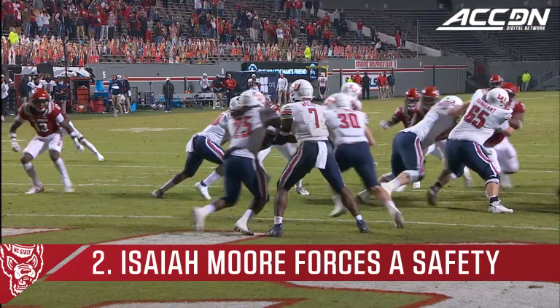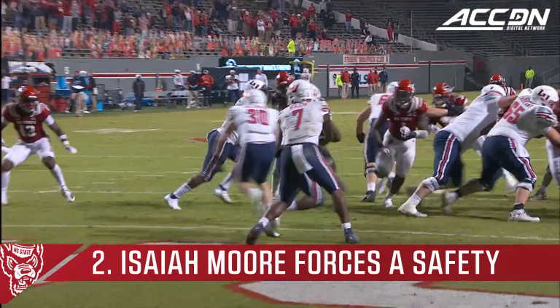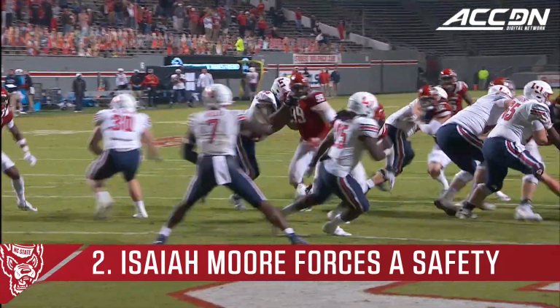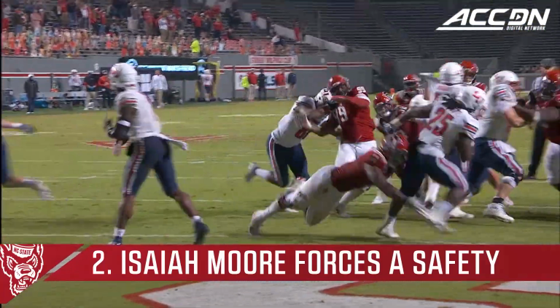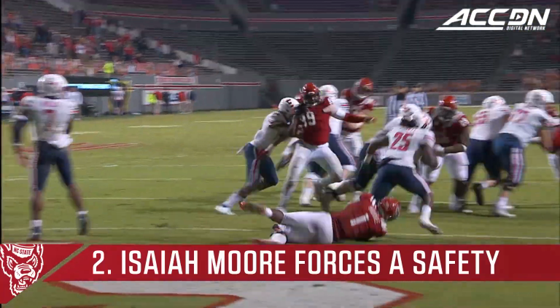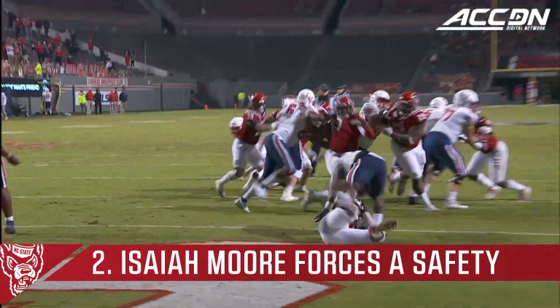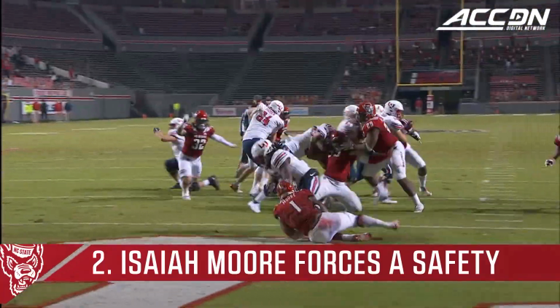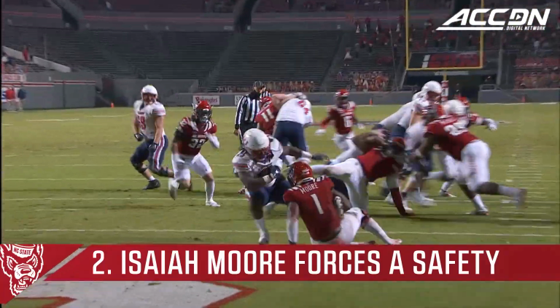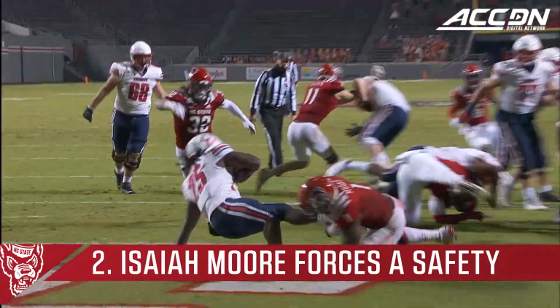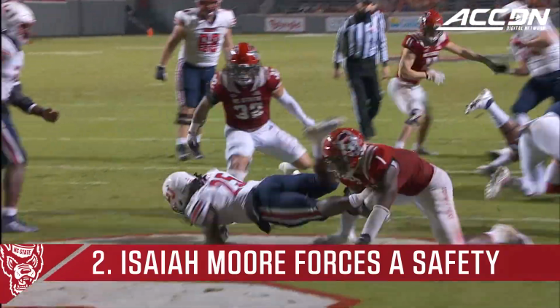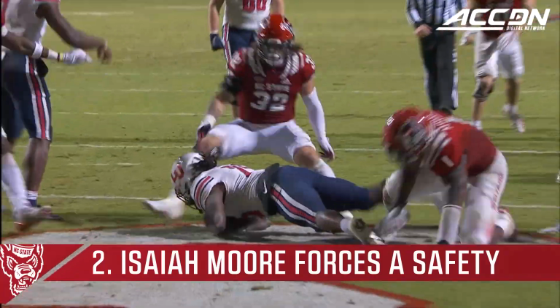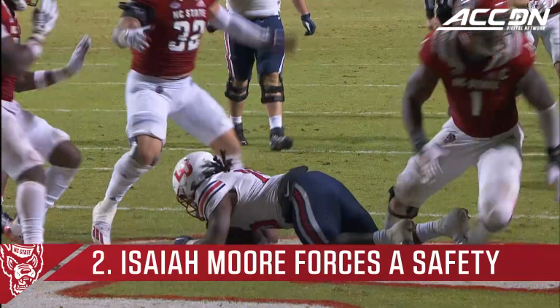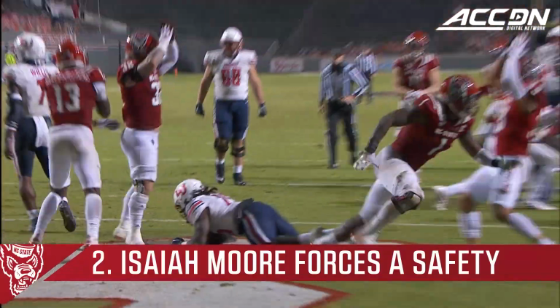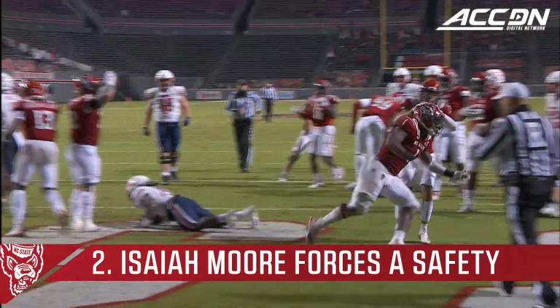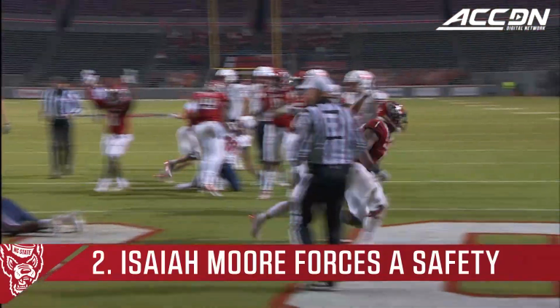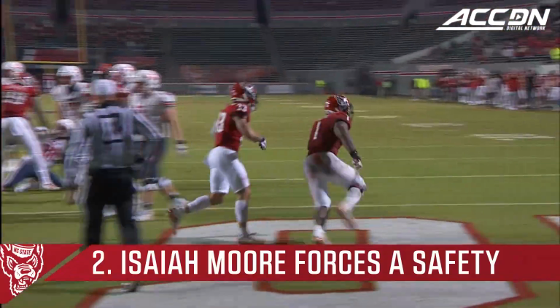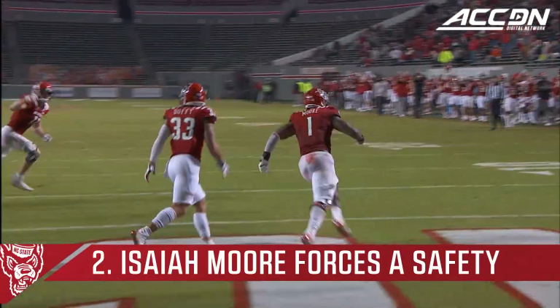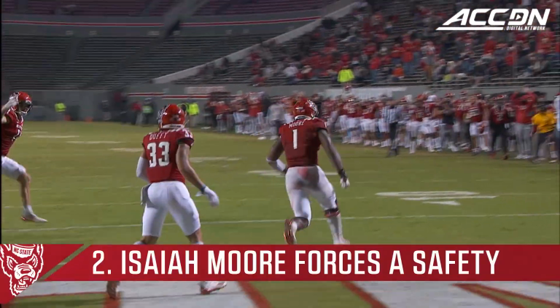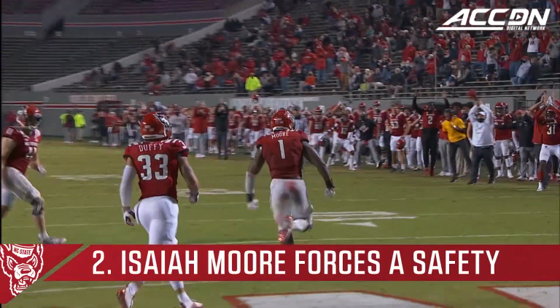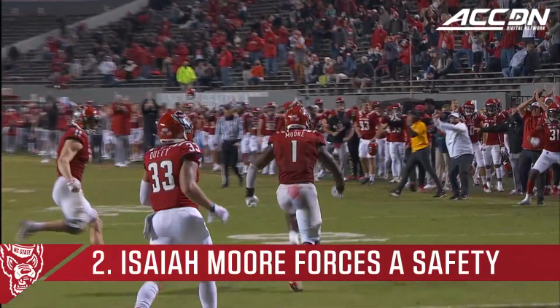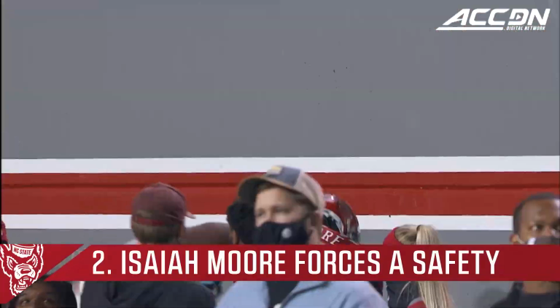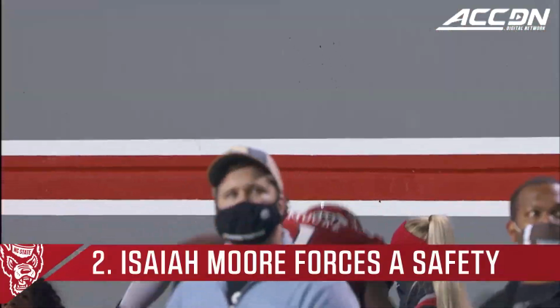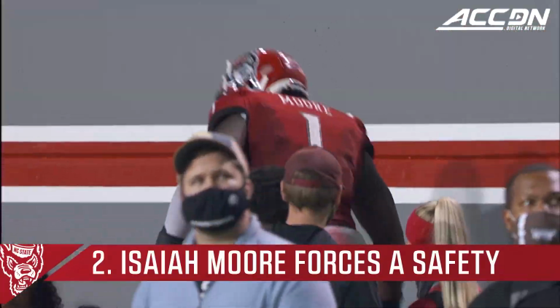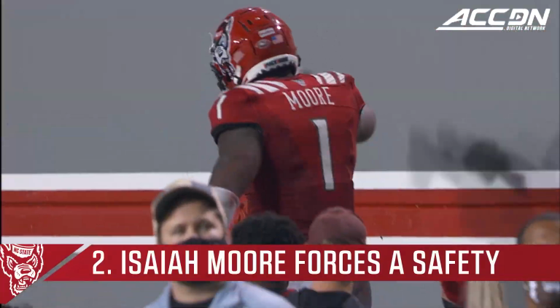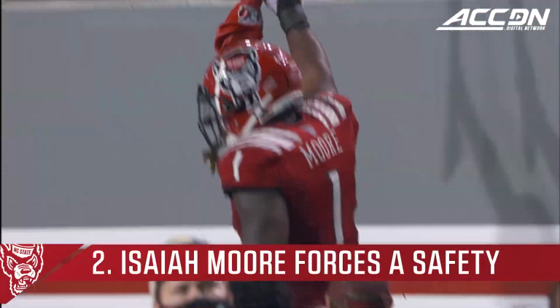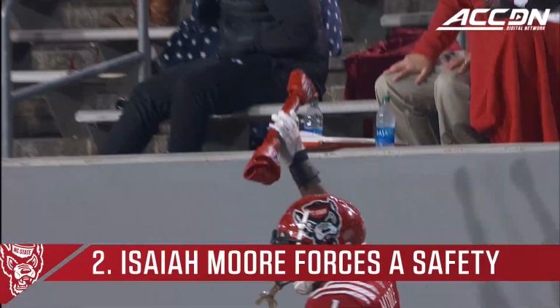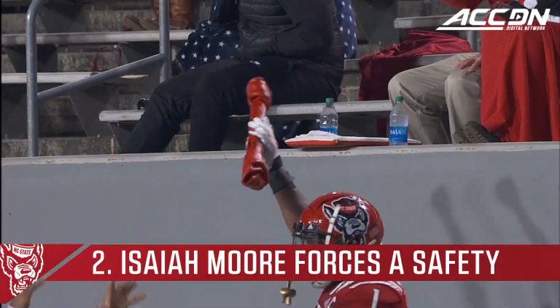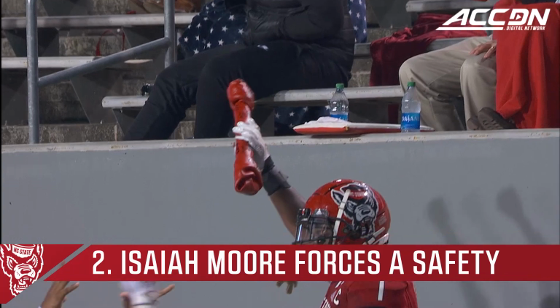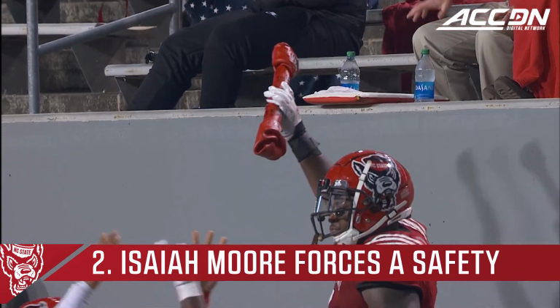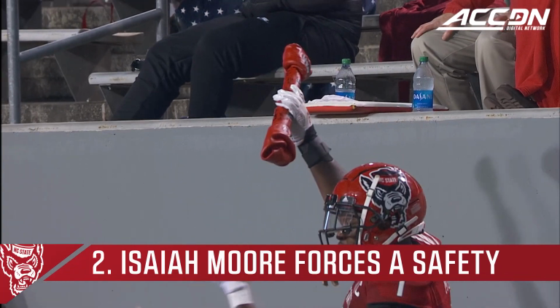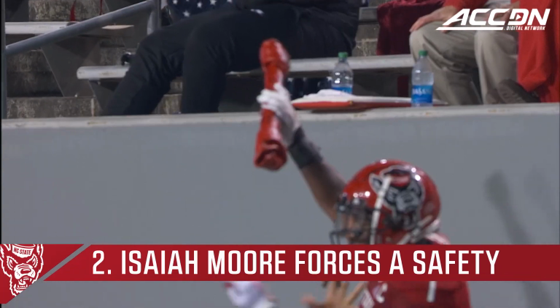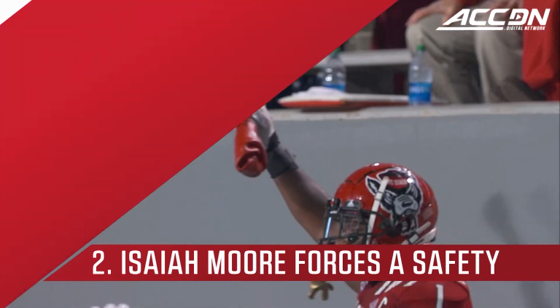Isaiah Moore on the tackle of Pickett. Look at him get off the spot and just hunt him down. Excellent job to hang on and not let him free to get out of there.